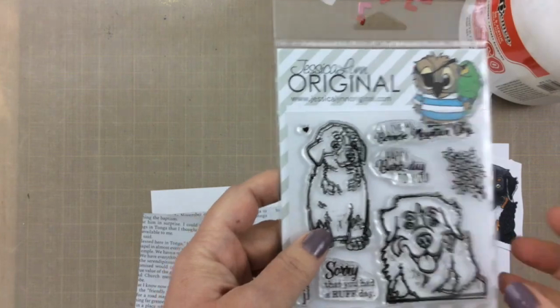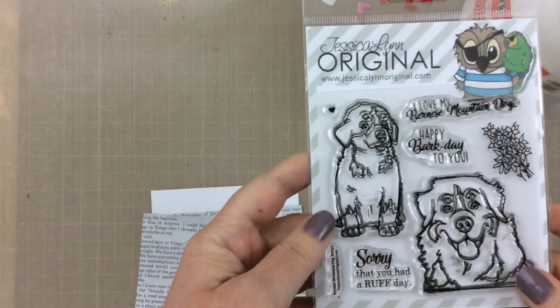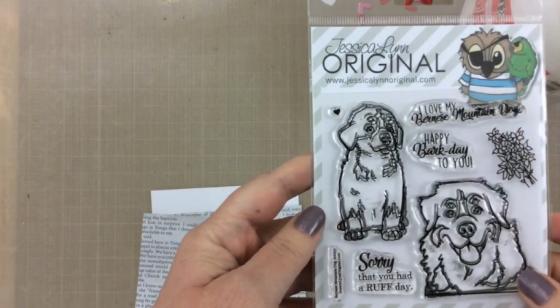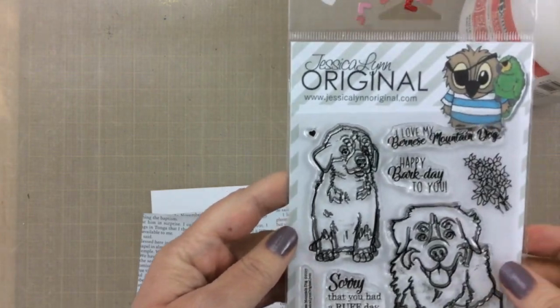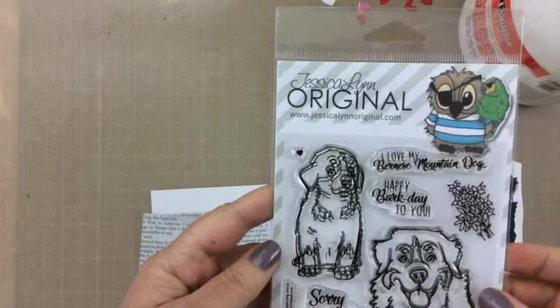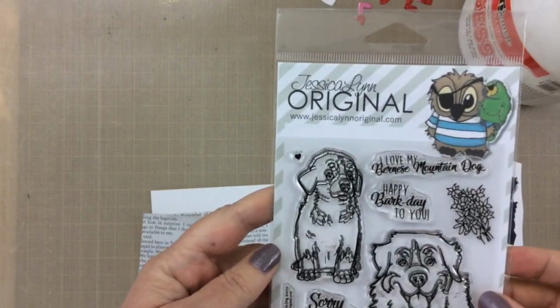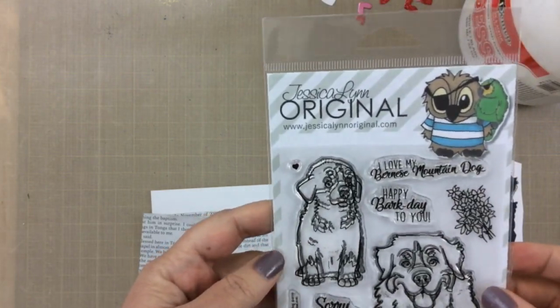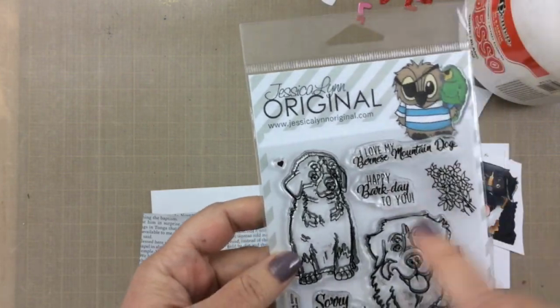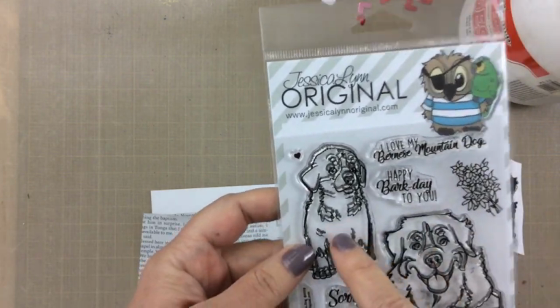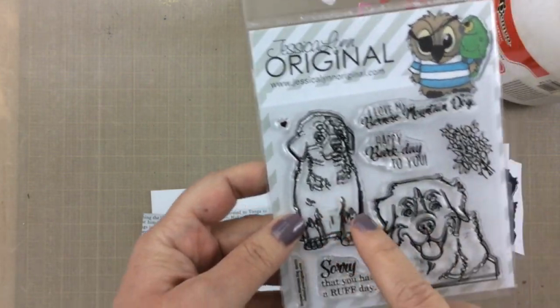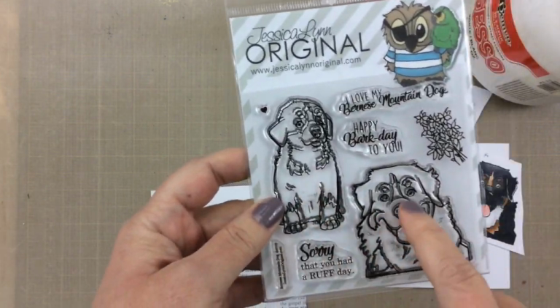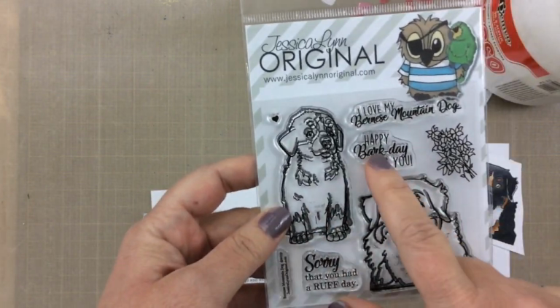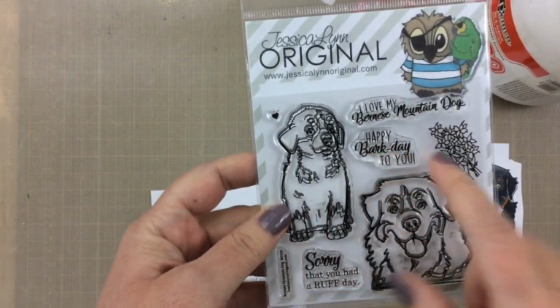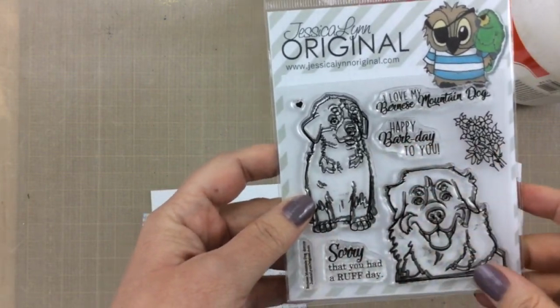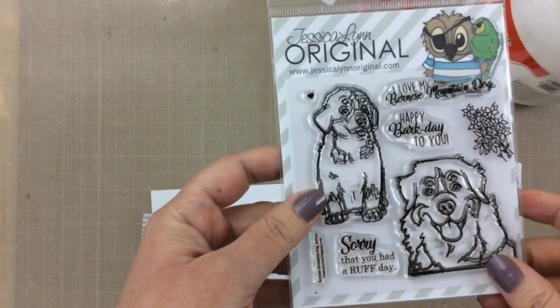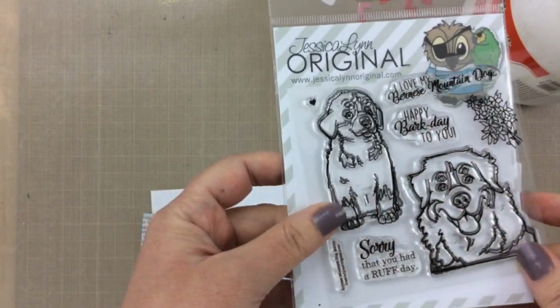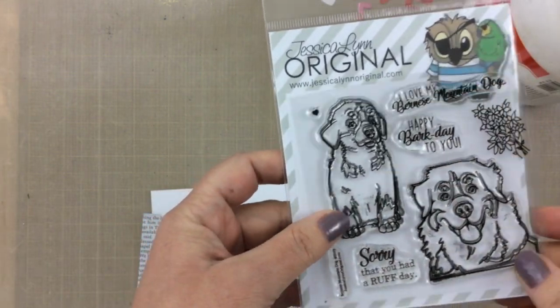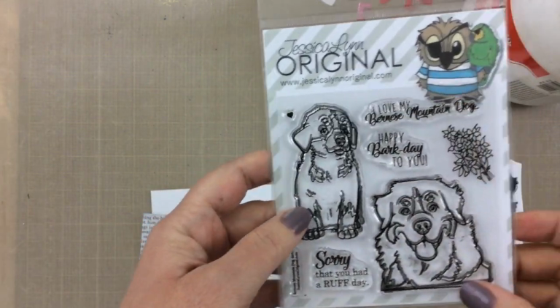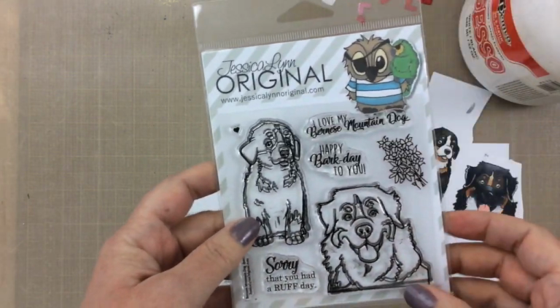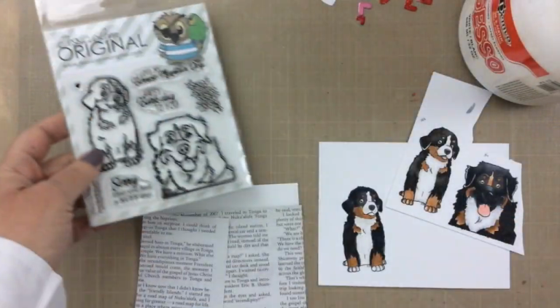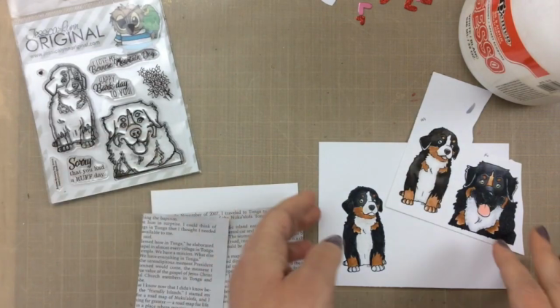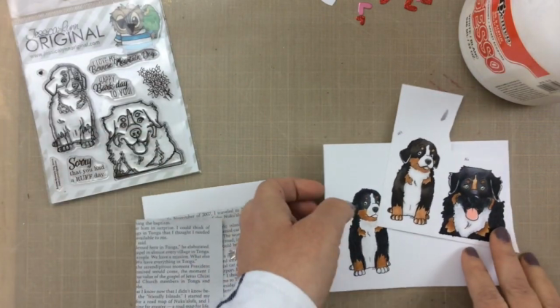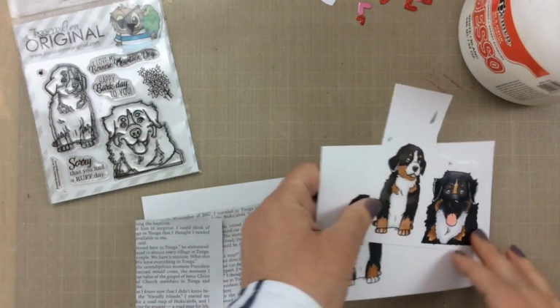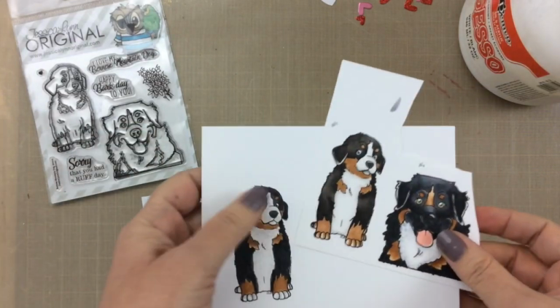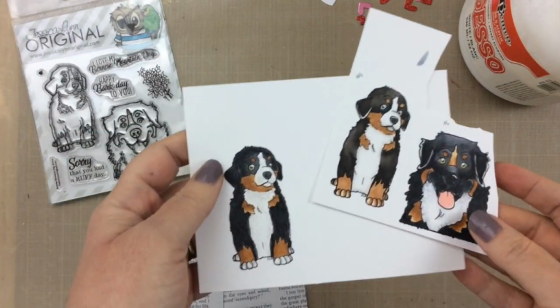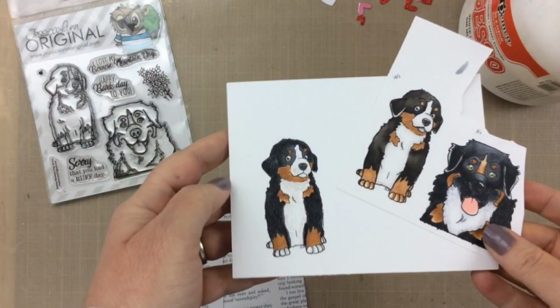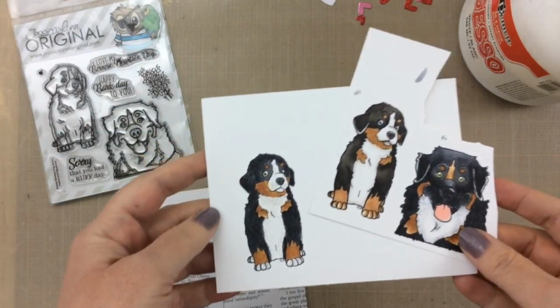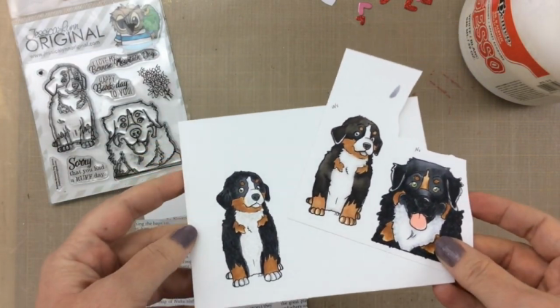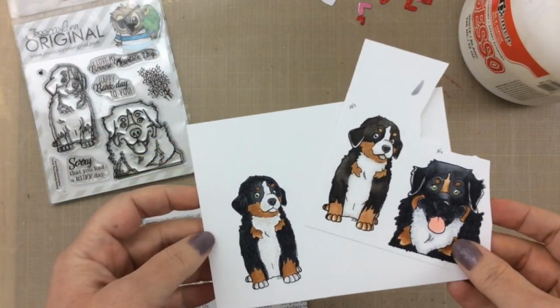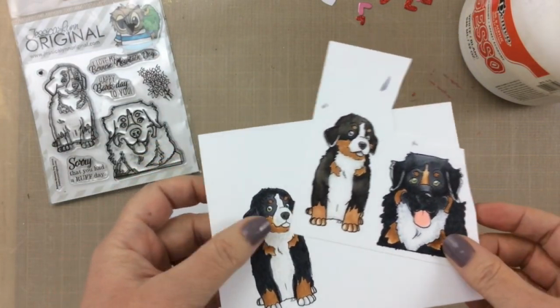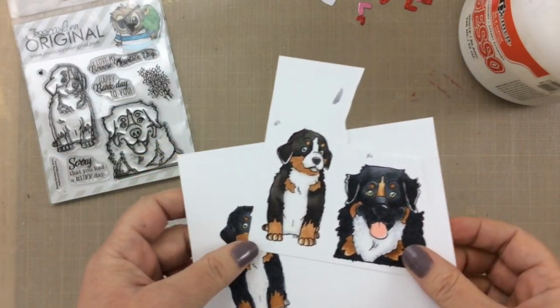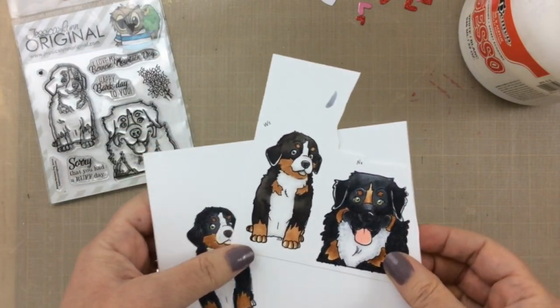Hello everyone, it's Carrie. Today I have these cute stamps from Jessica Lynn Original. These are the Bernese Mountain Dogs and here I have a few colored up.